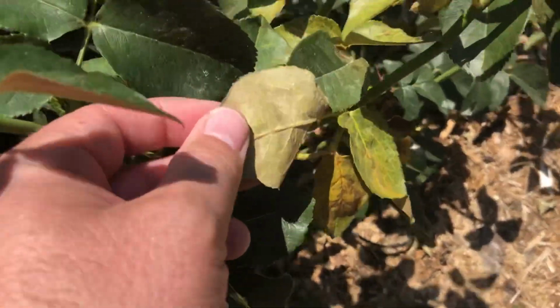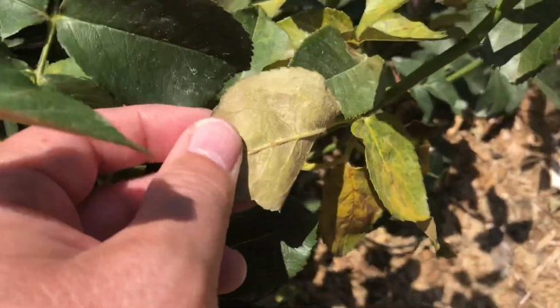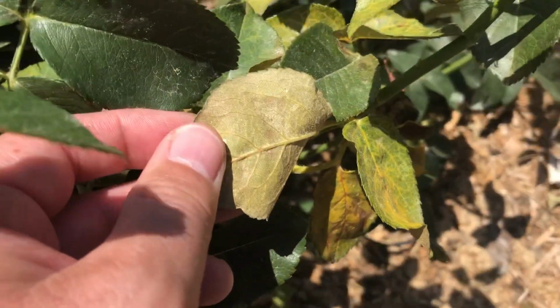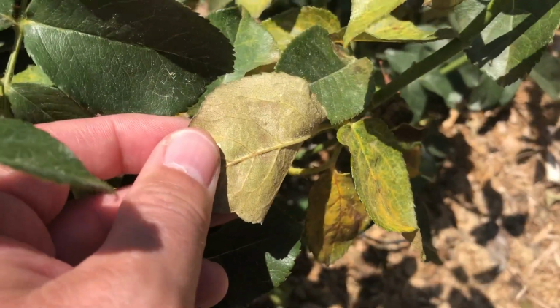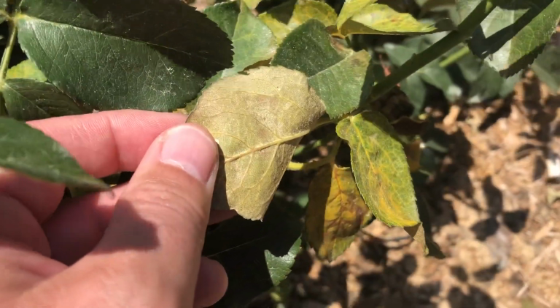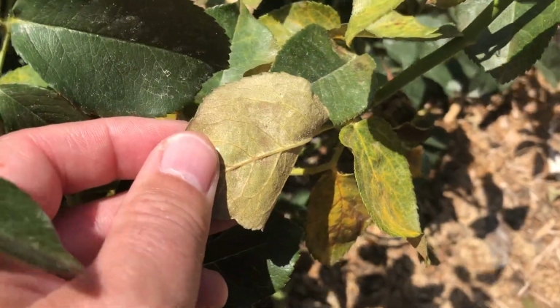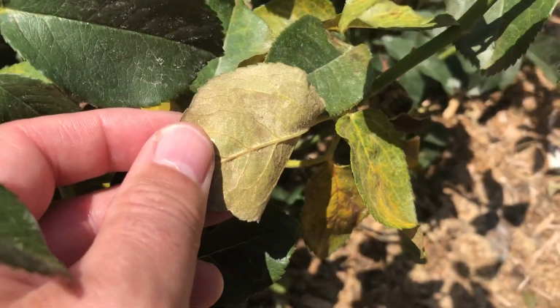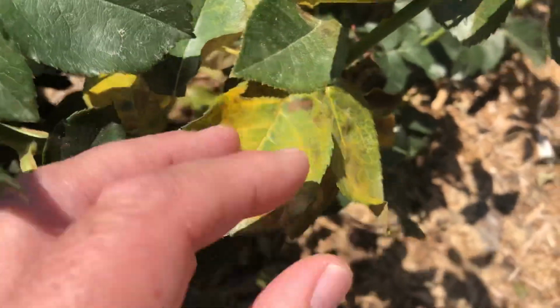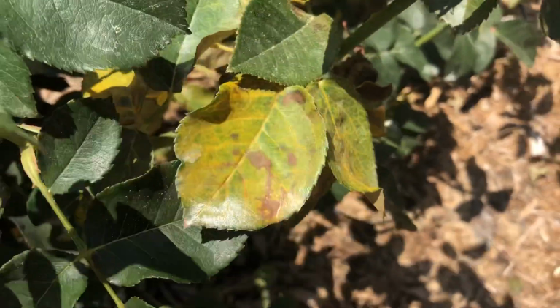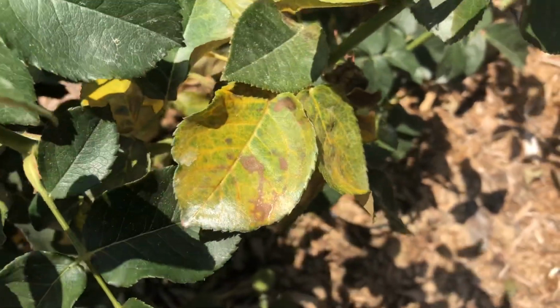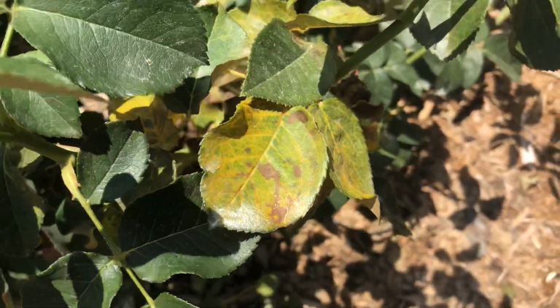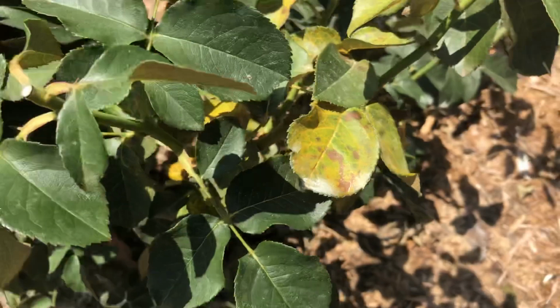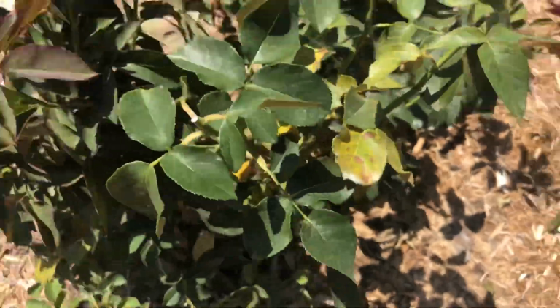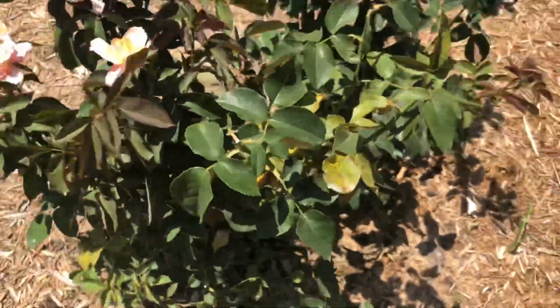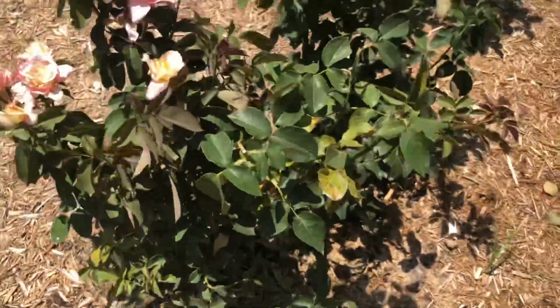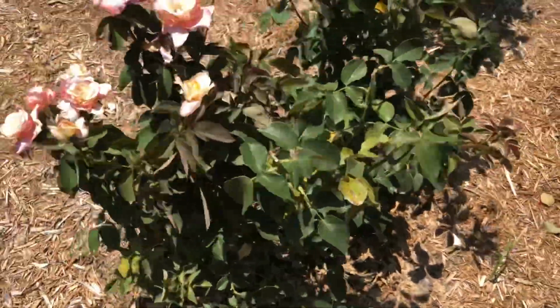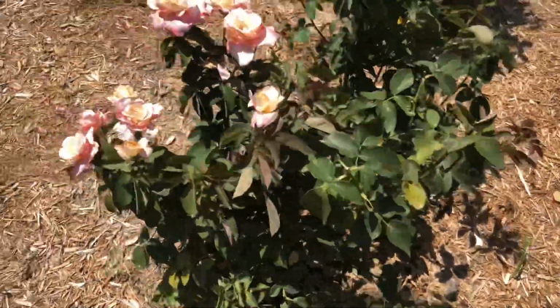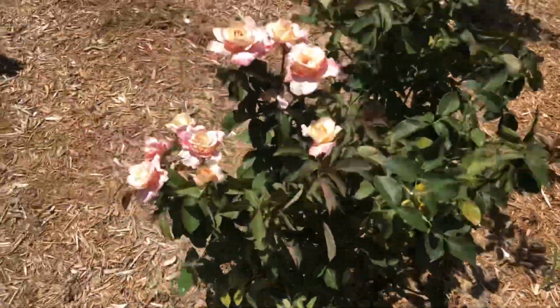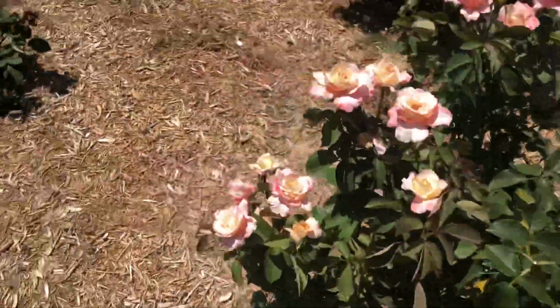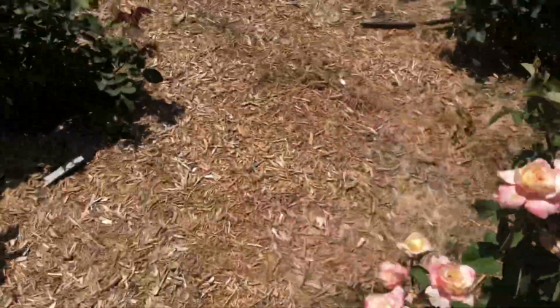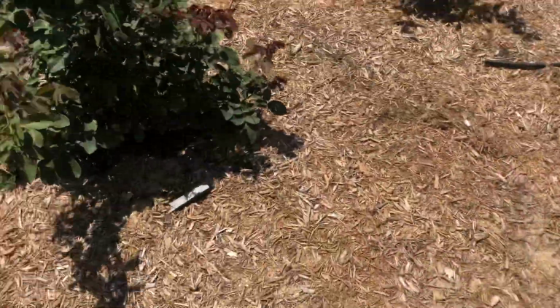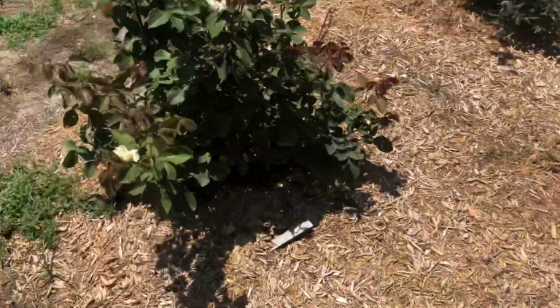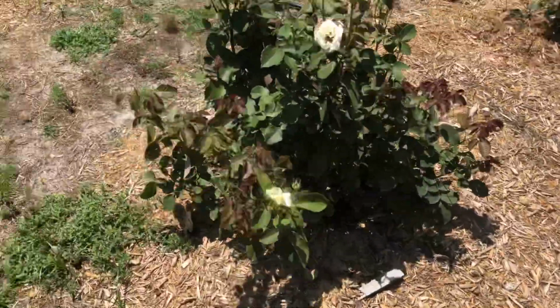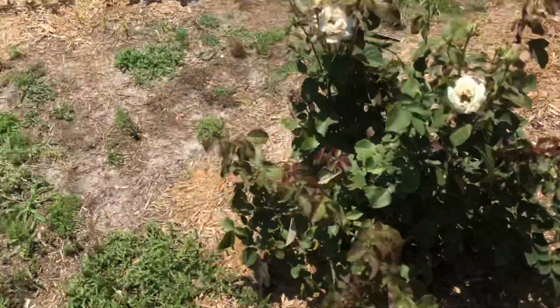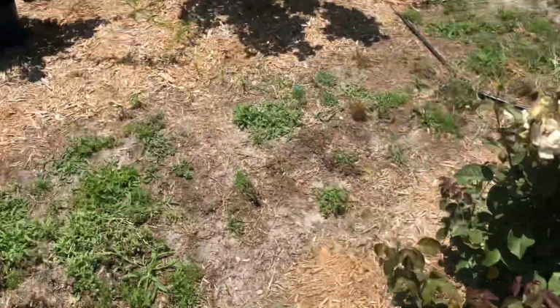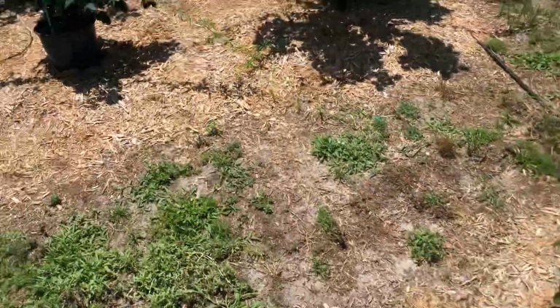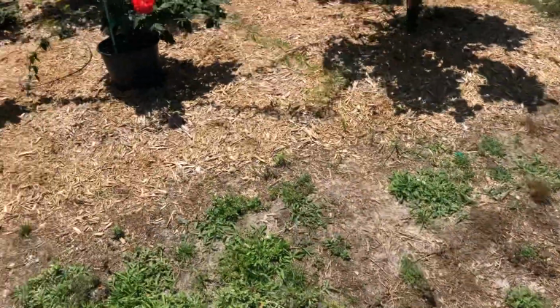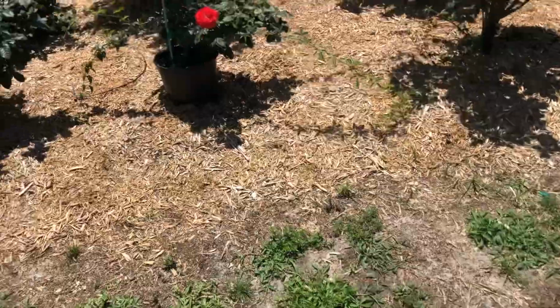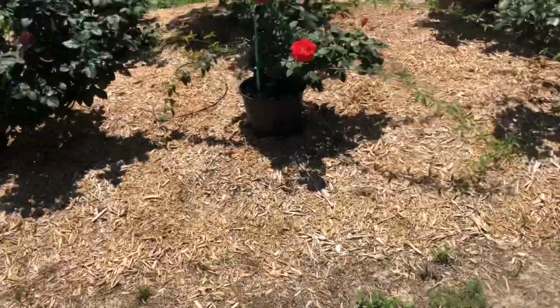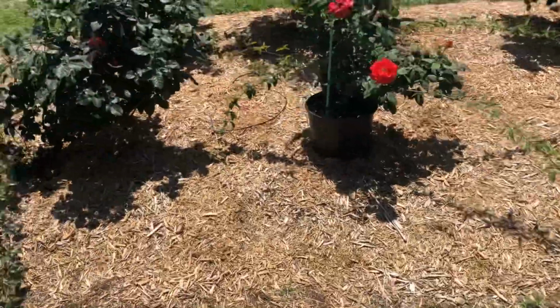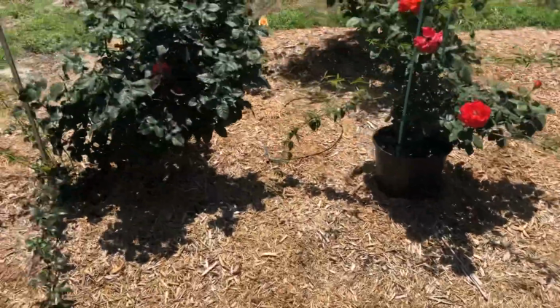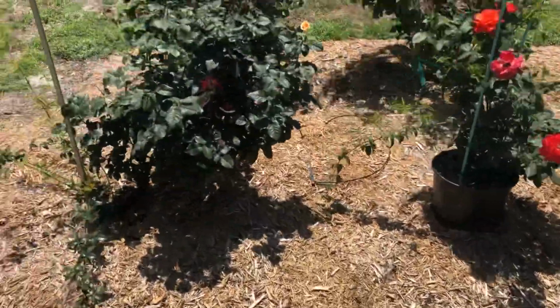But it's kind of an uphill battle because look at these leaves on Secret right here, starting to turn yellow. So I need to do something different. Once a week is not cutting it.